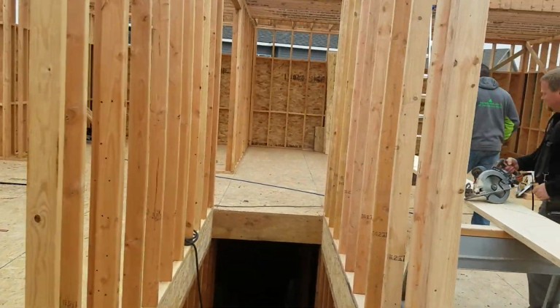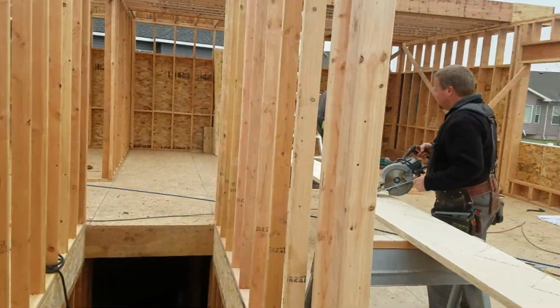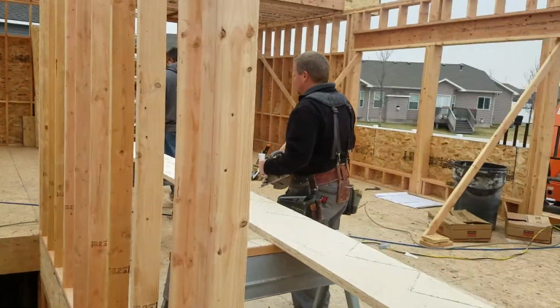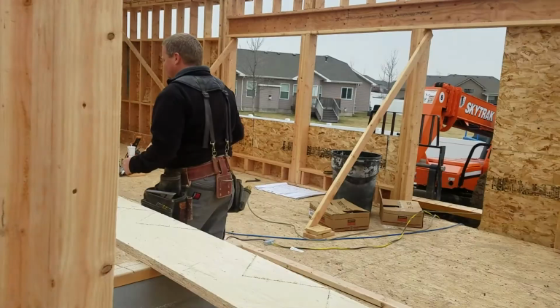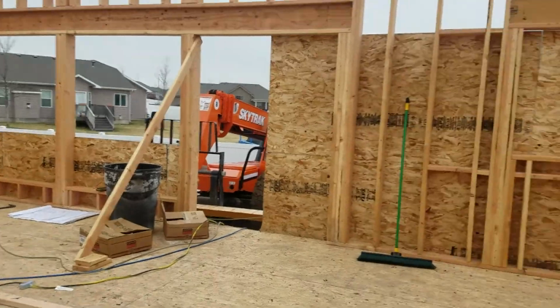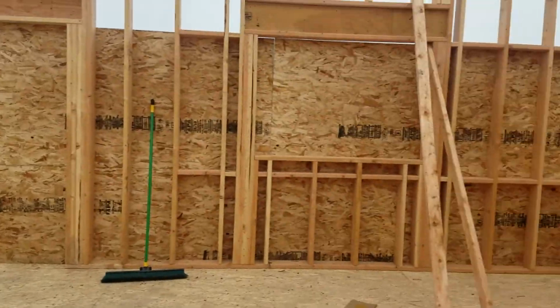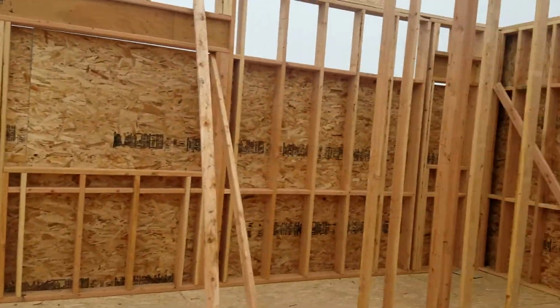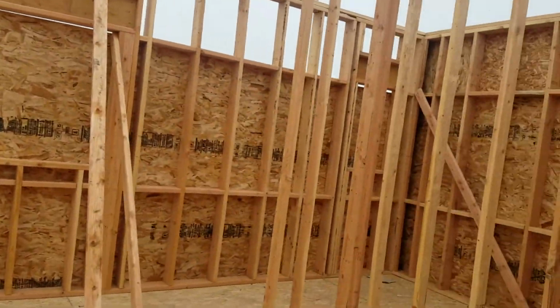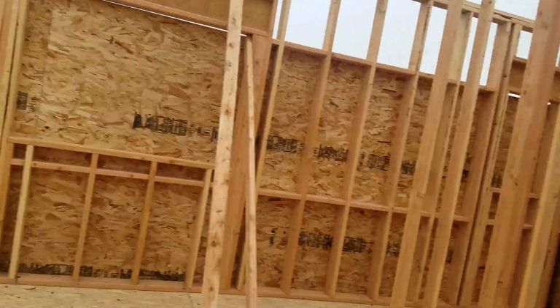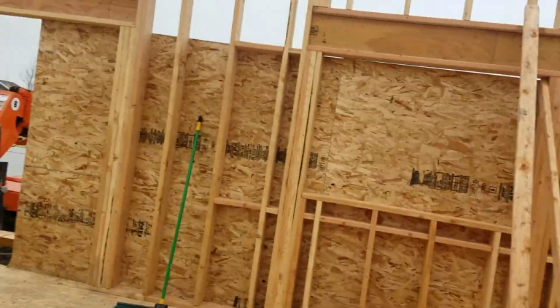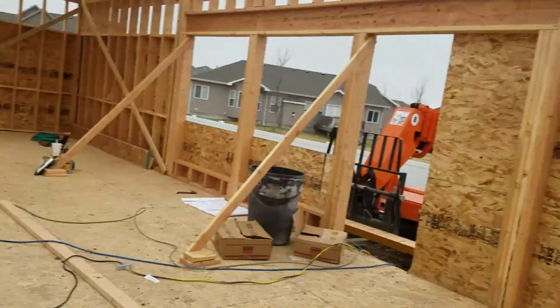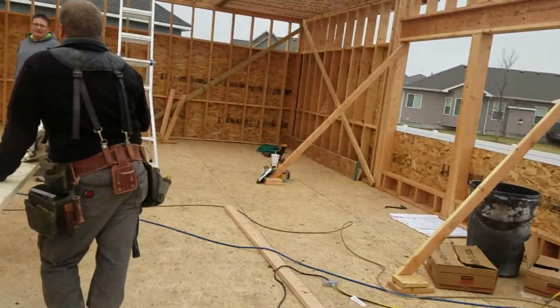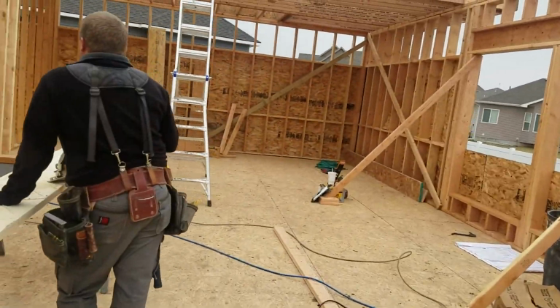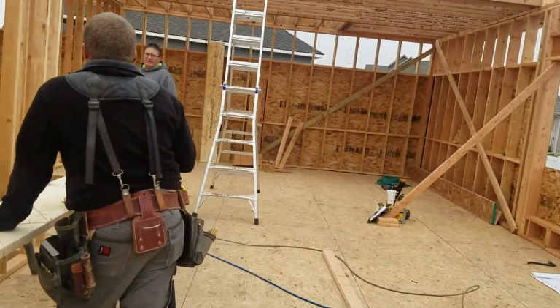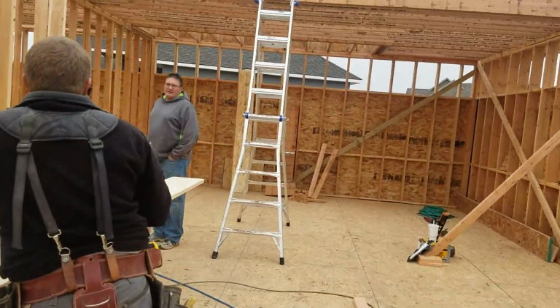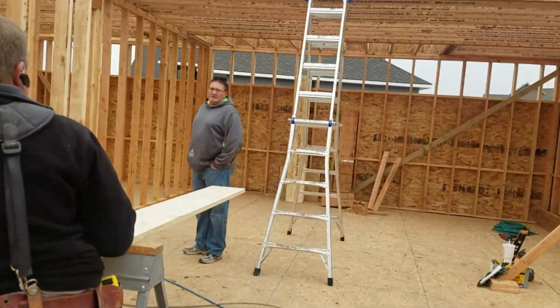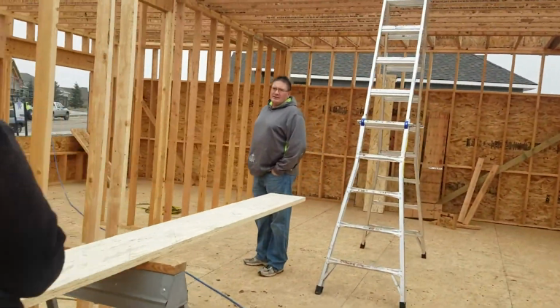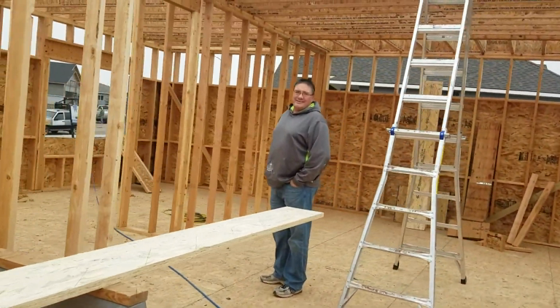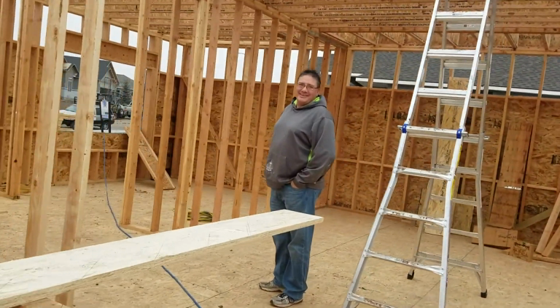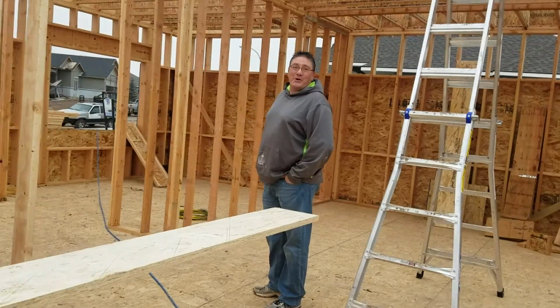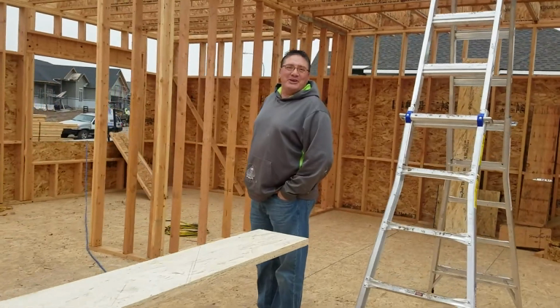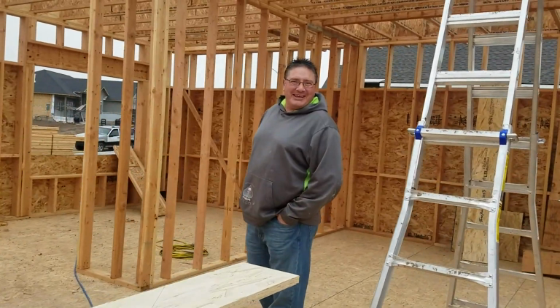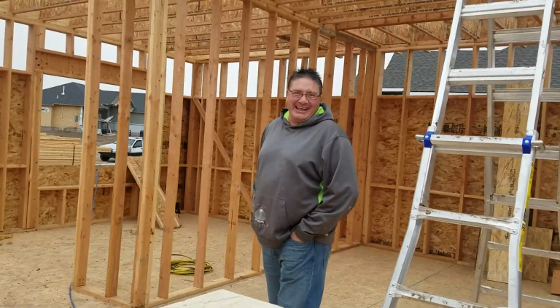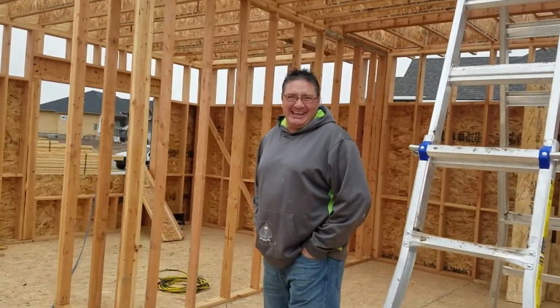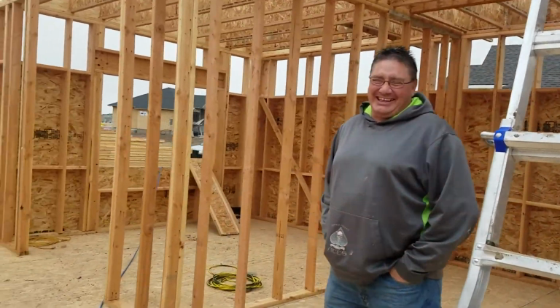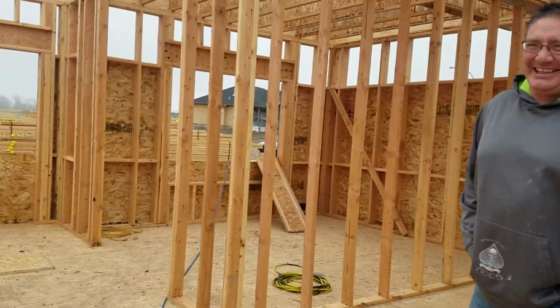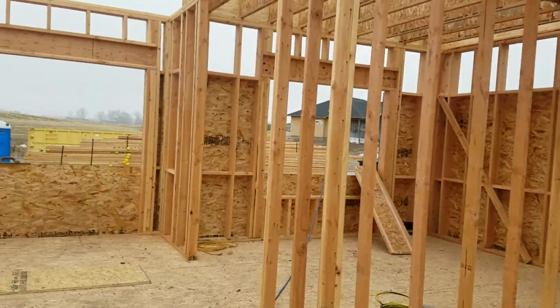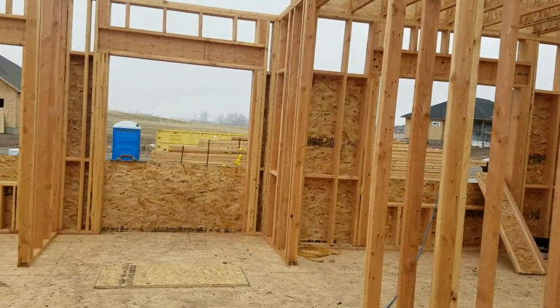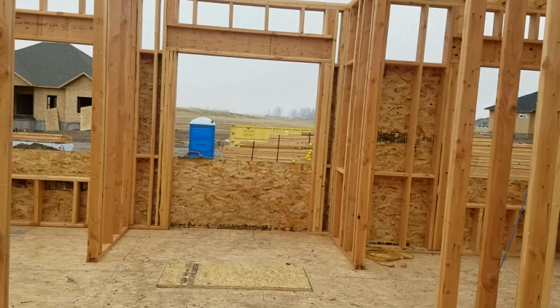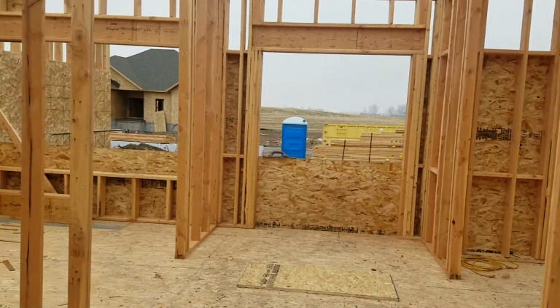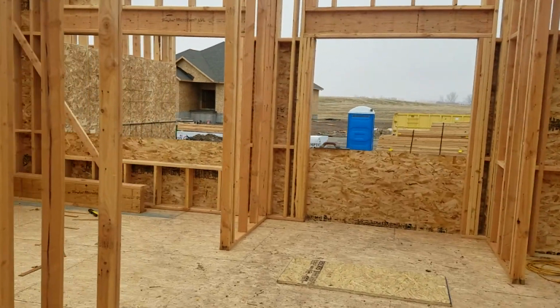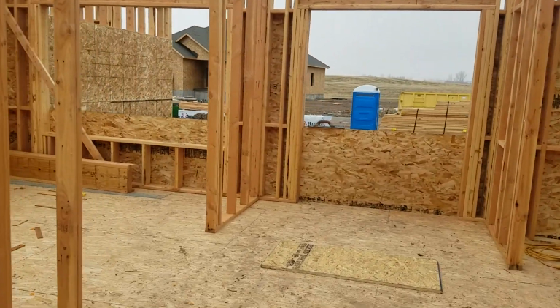I'll get you to the front door. Say hi, guys. That's the weather report for you.